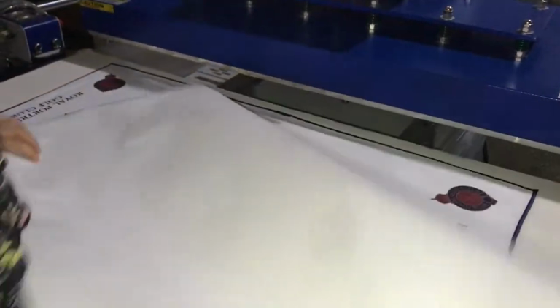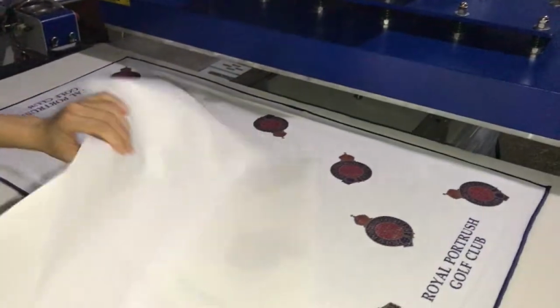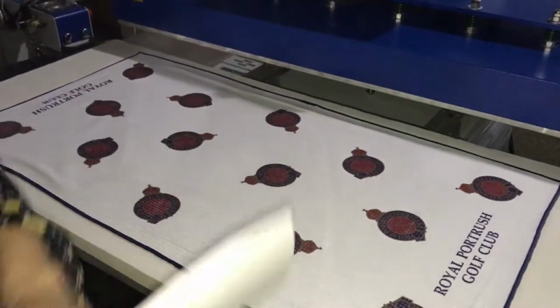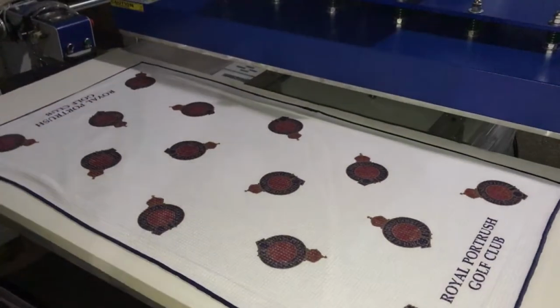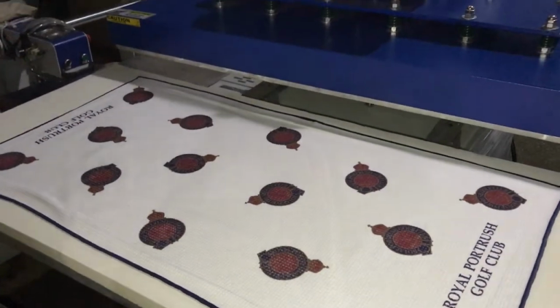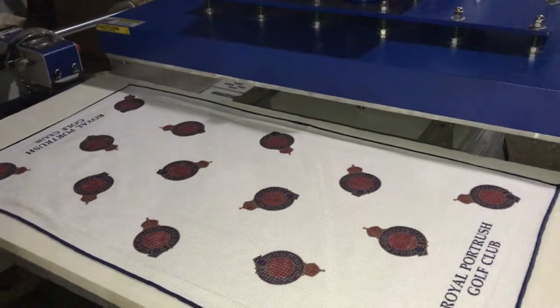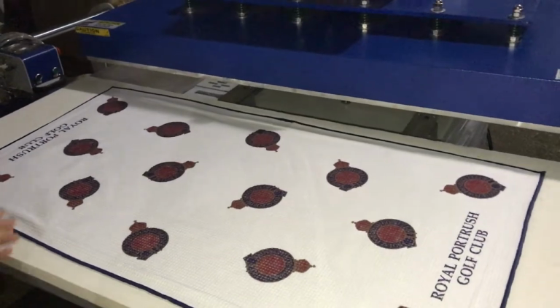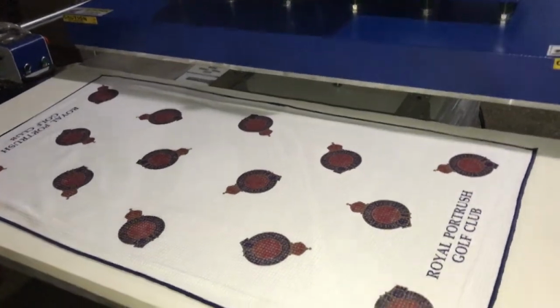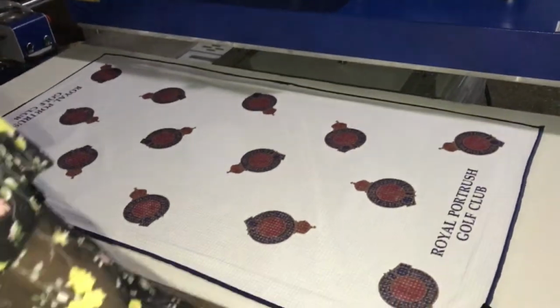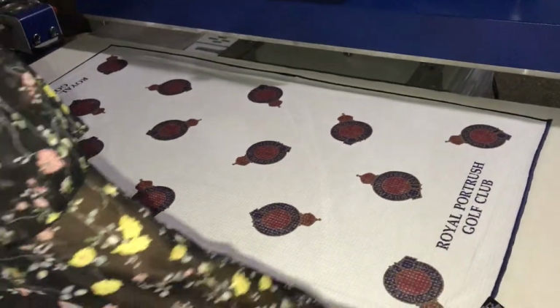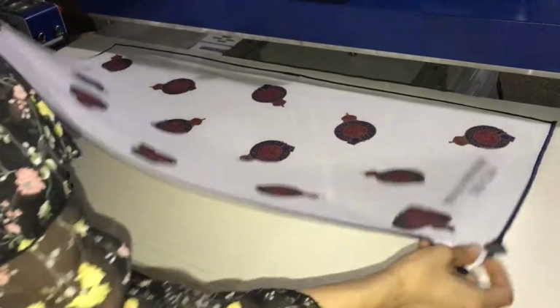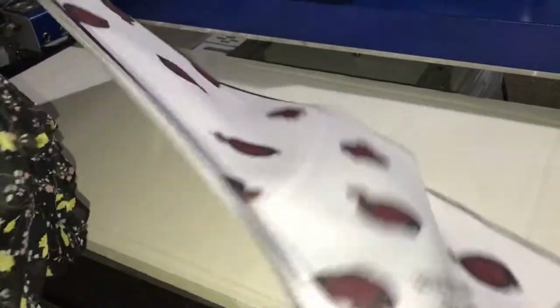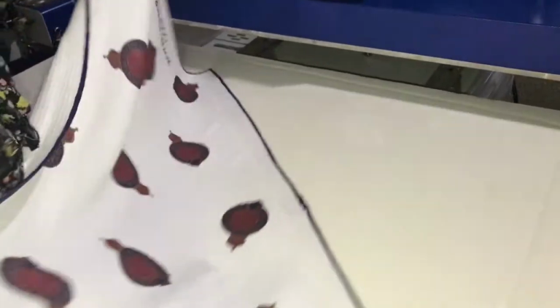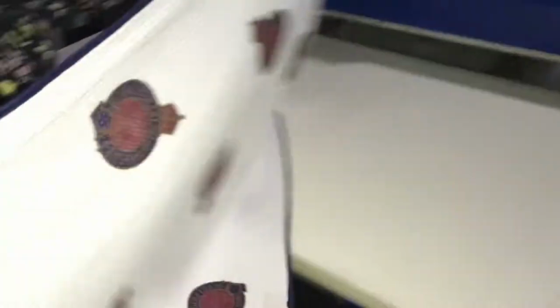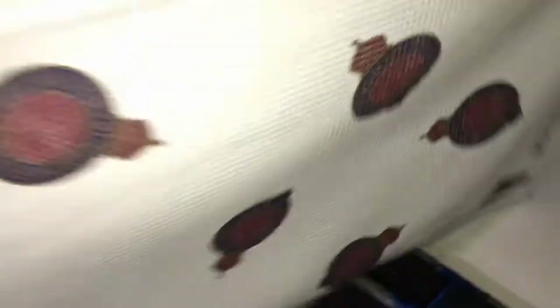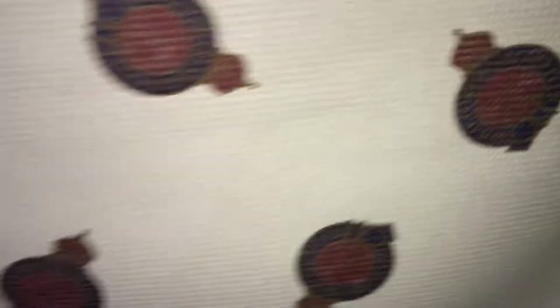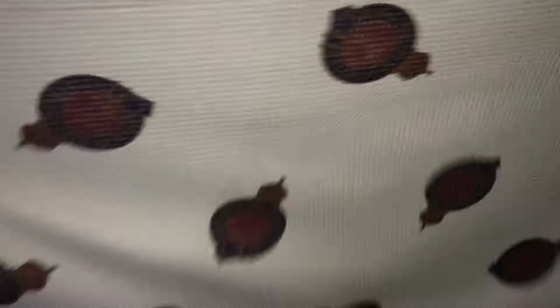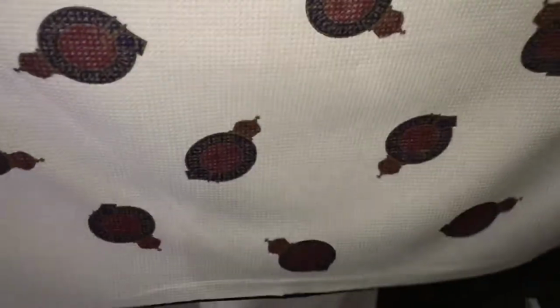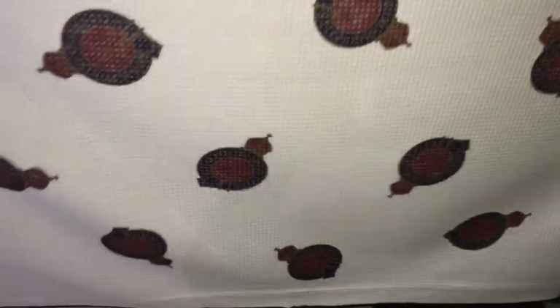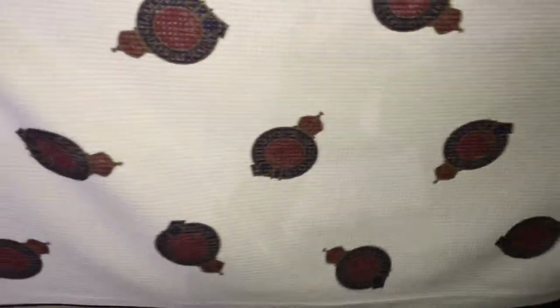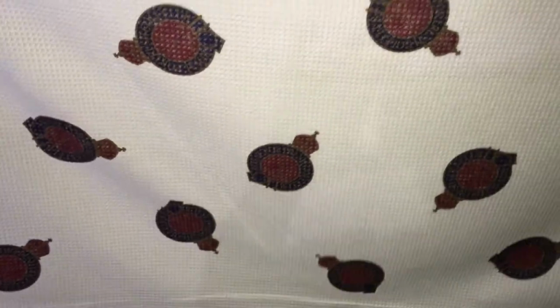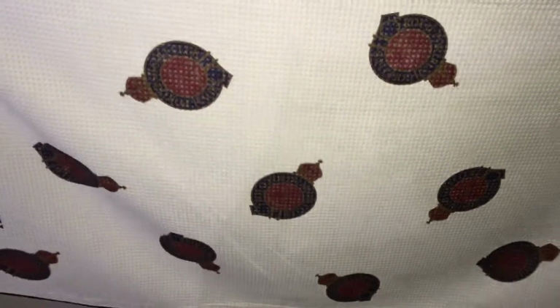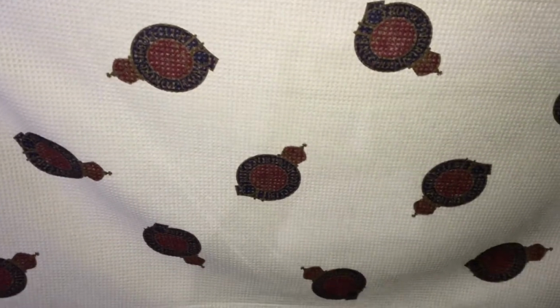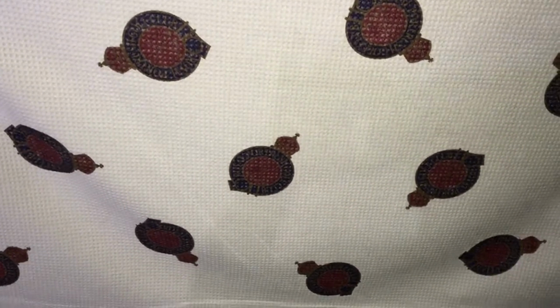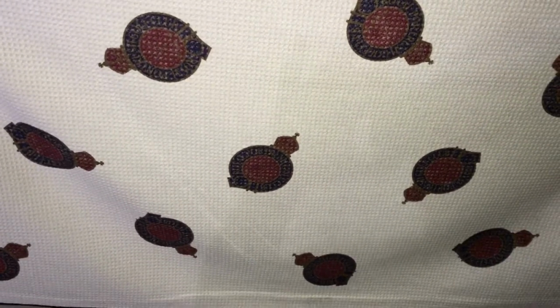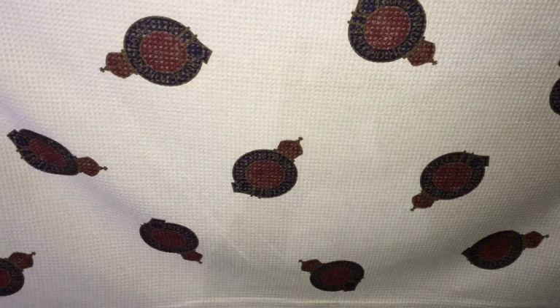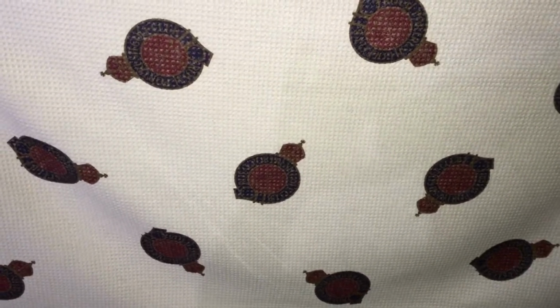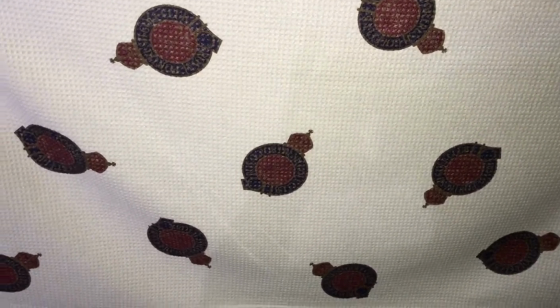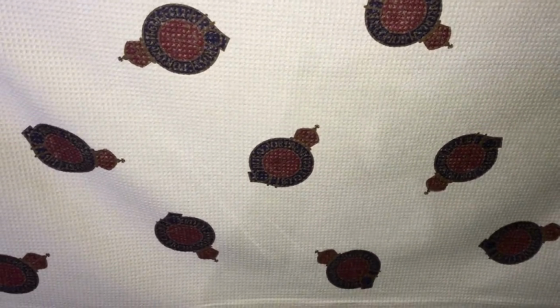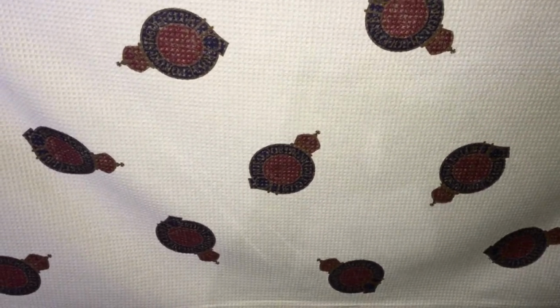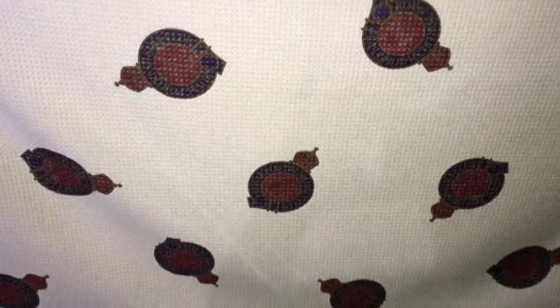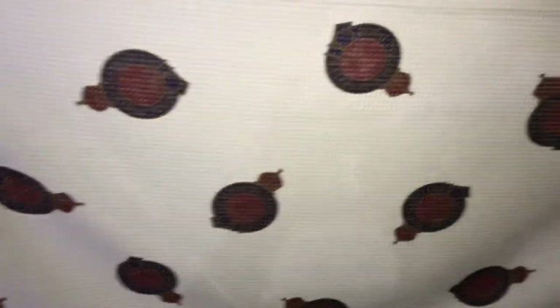We remove this slip — the sublimation paper — and we can see the printing is very beautiful and bright. Thank you so much.